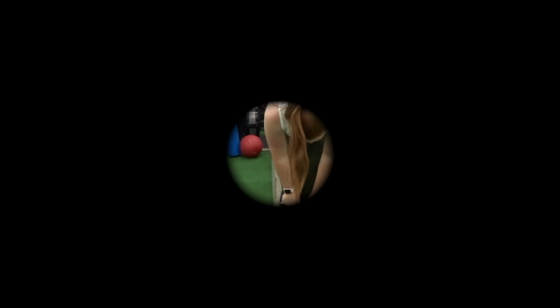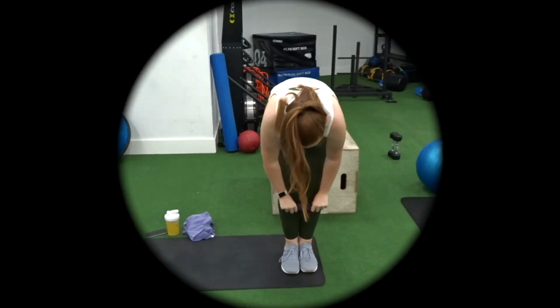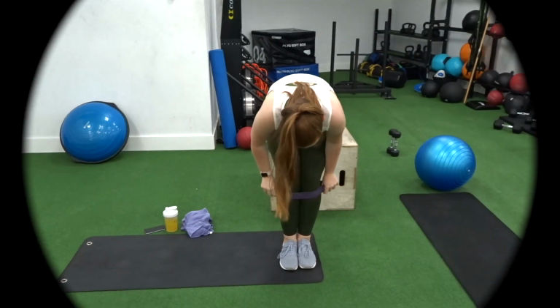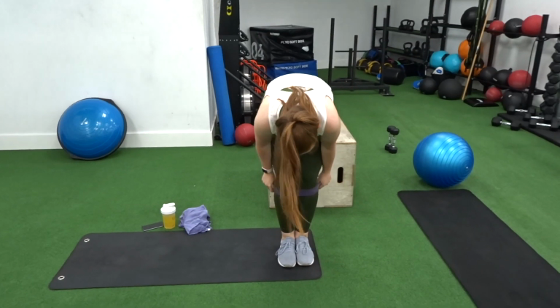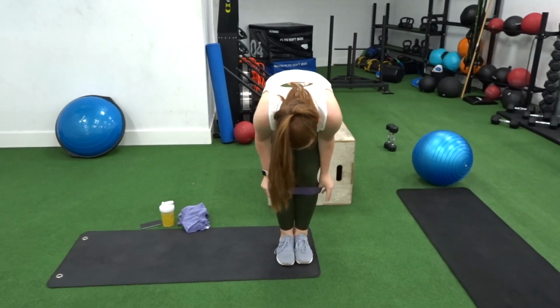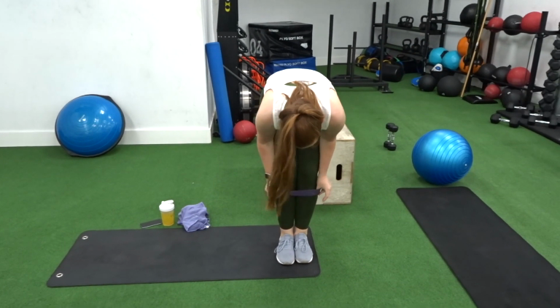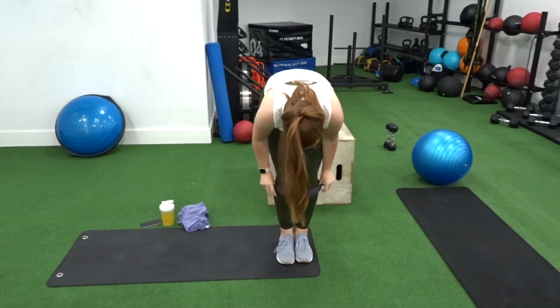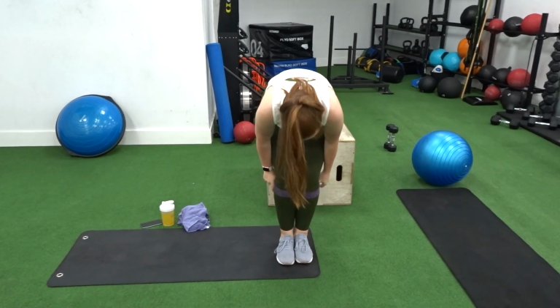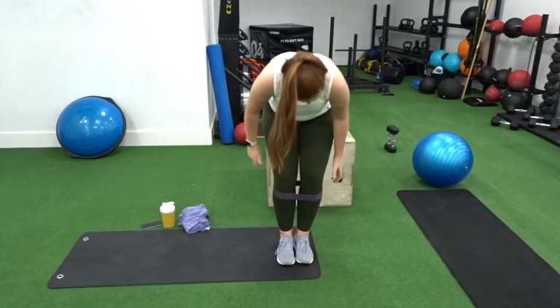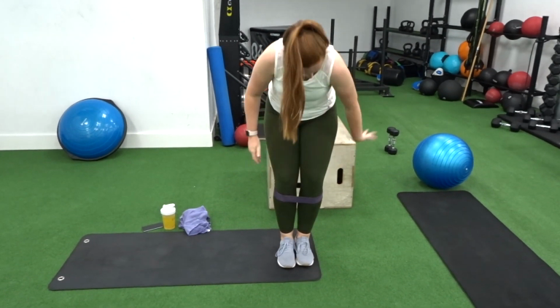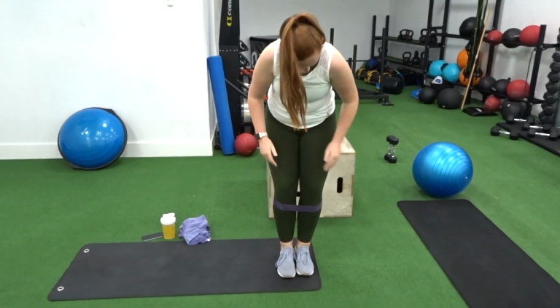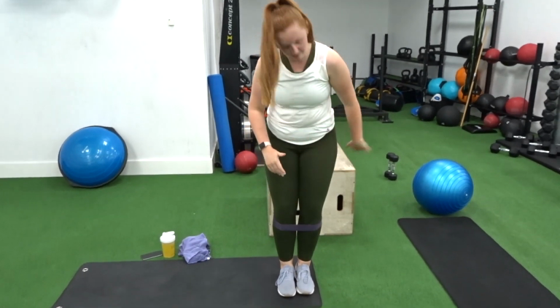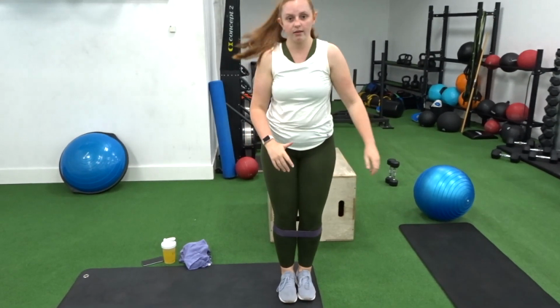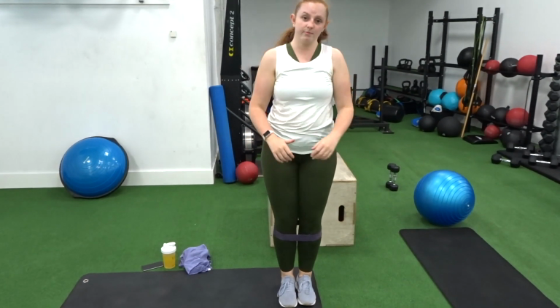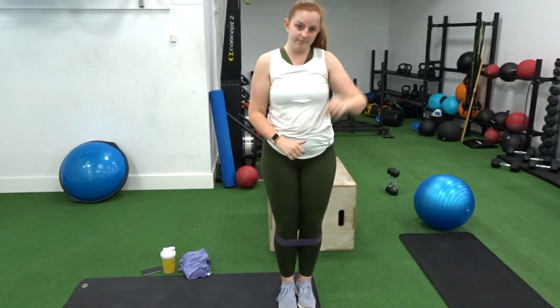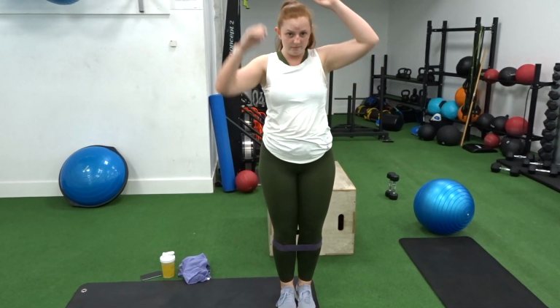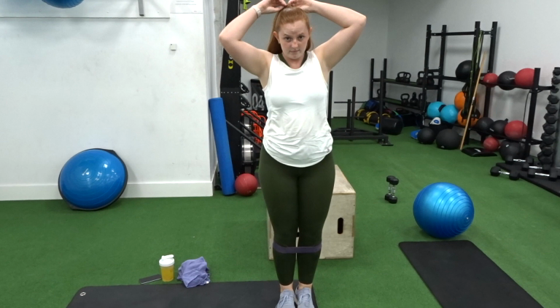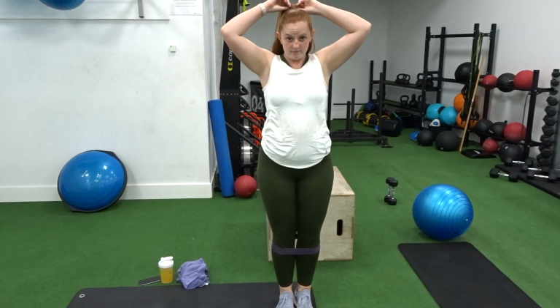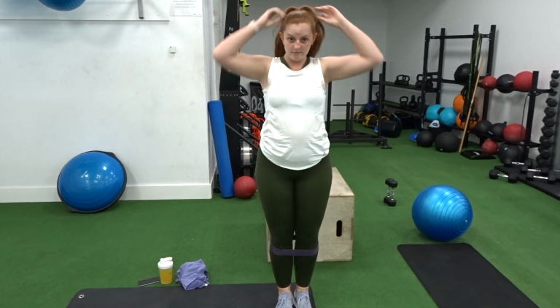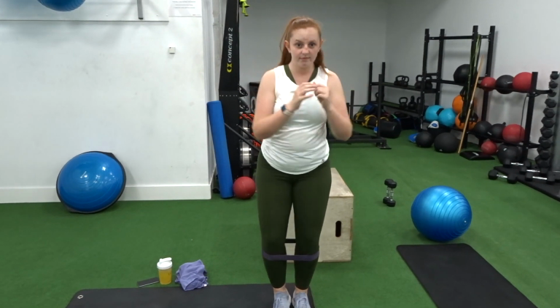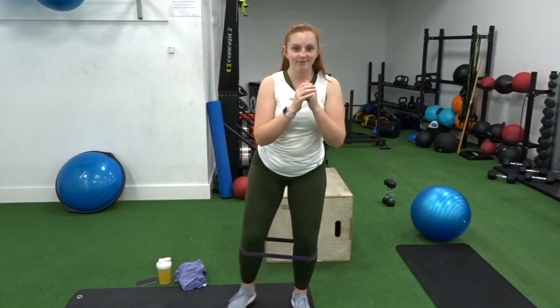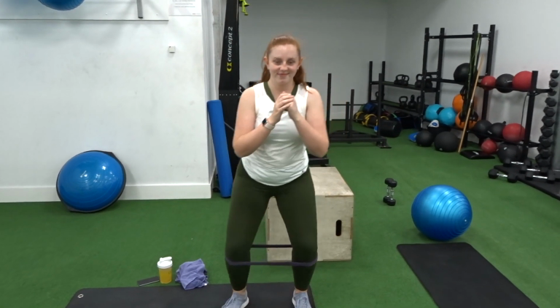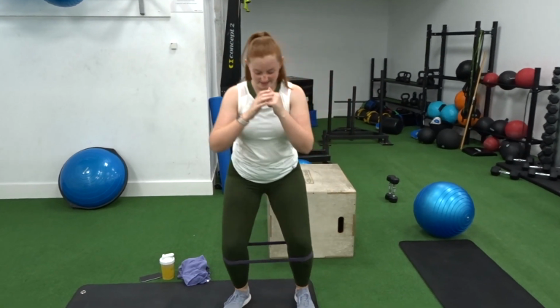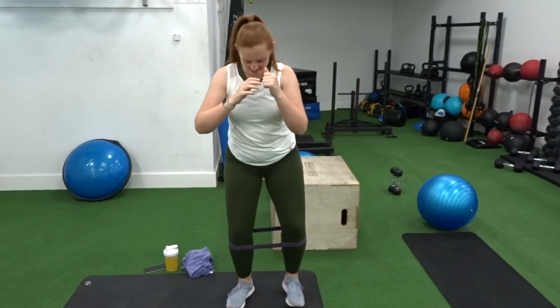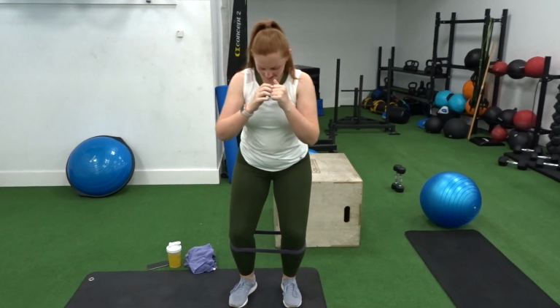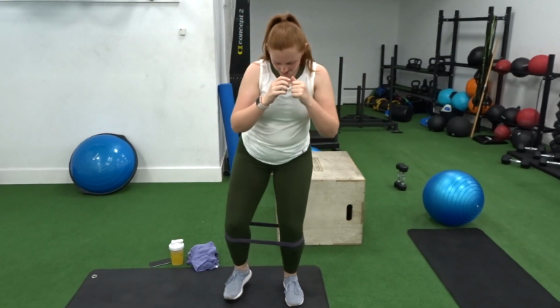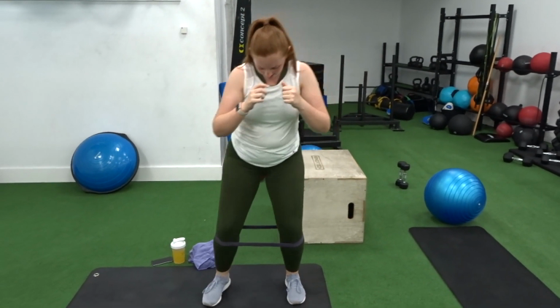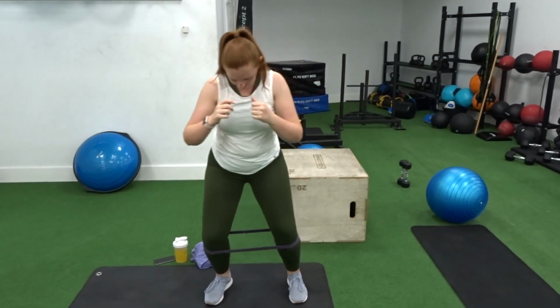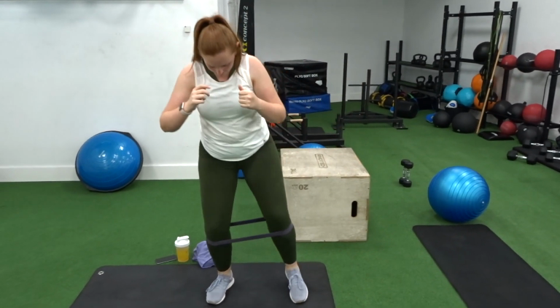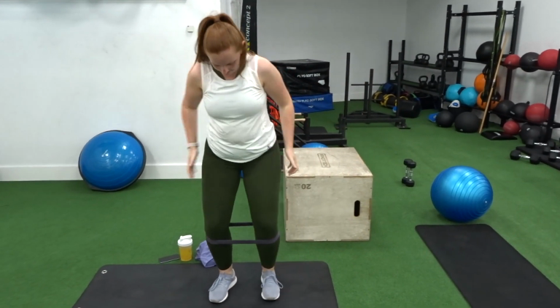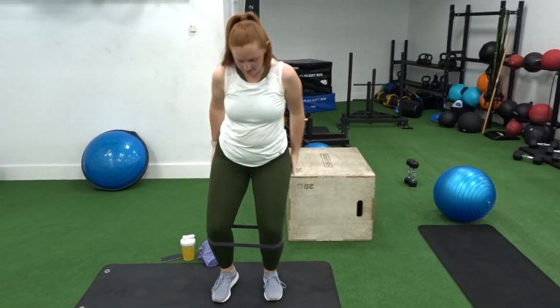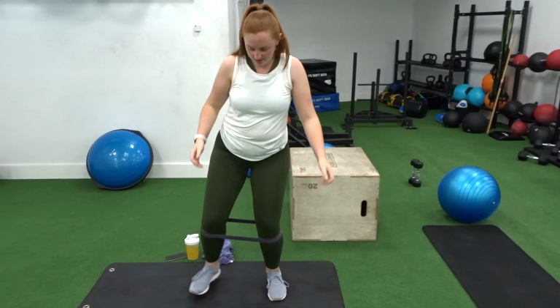Hello everybody and welcome back to my channel. Today I am bringing you my leg day gym session. I haven't done a gym video in the longest time, and here it is.